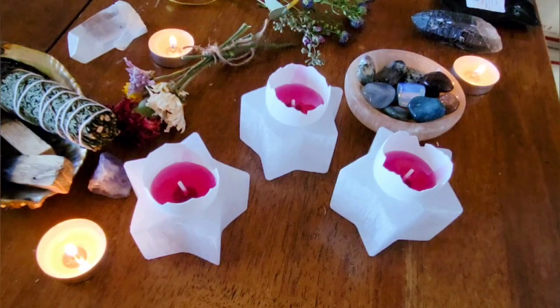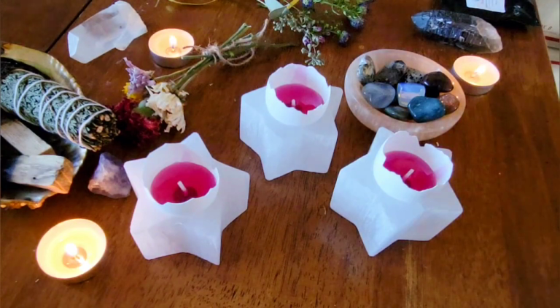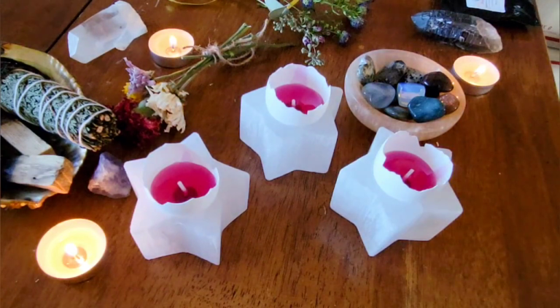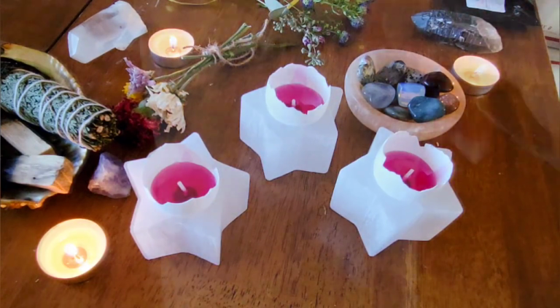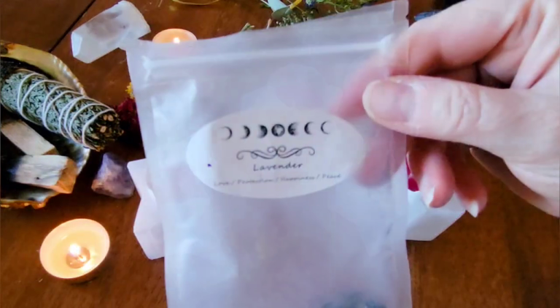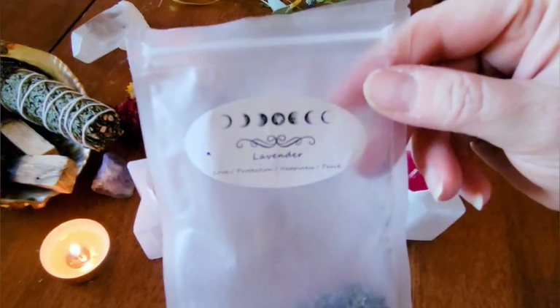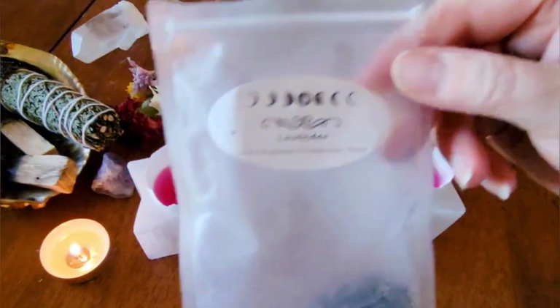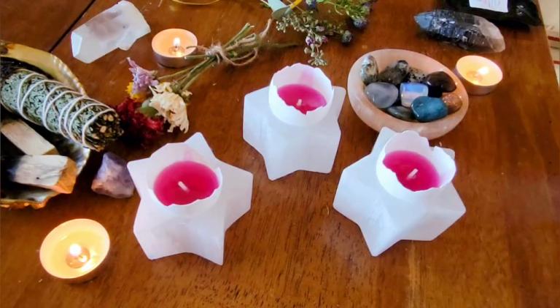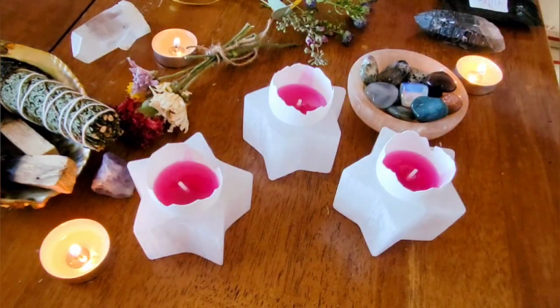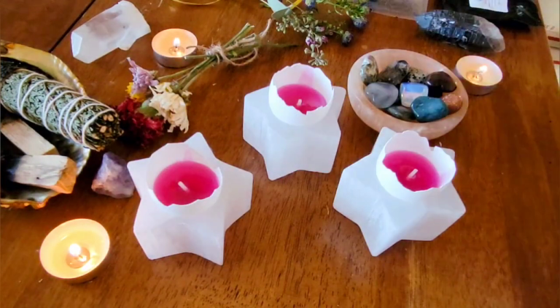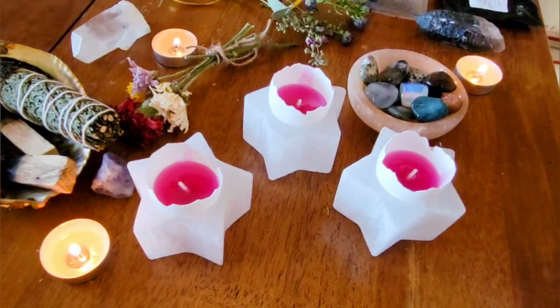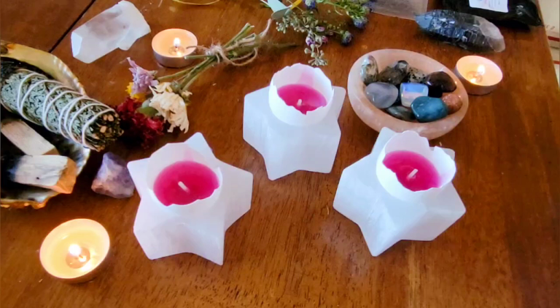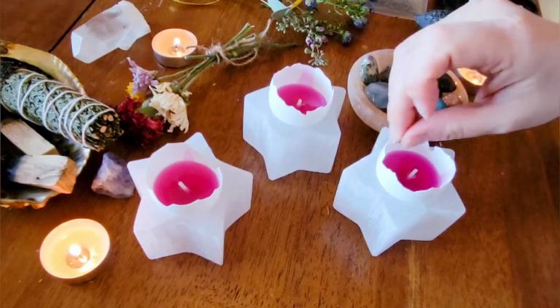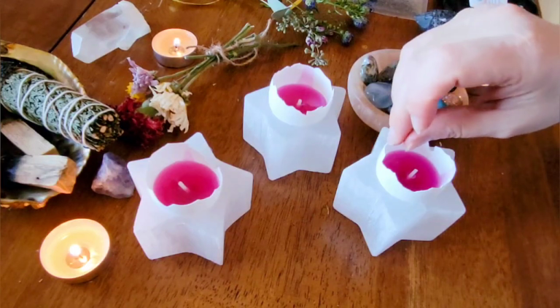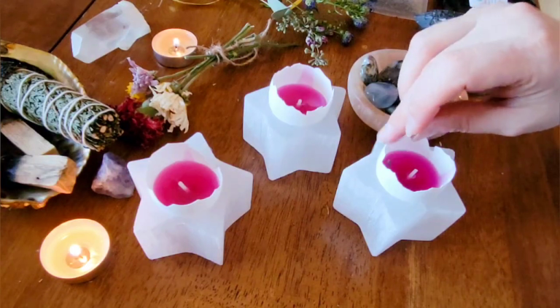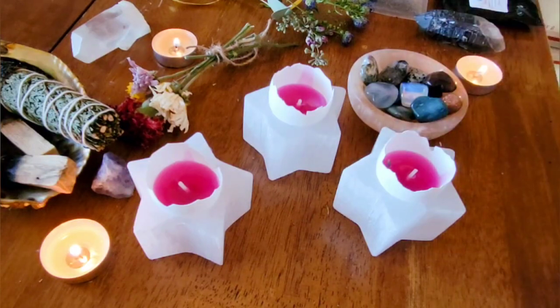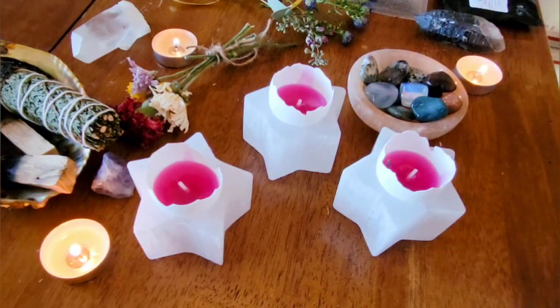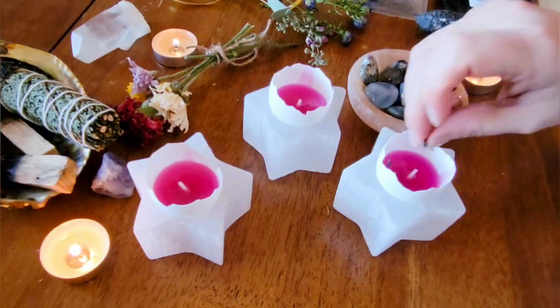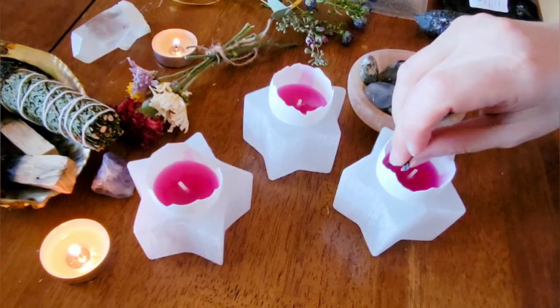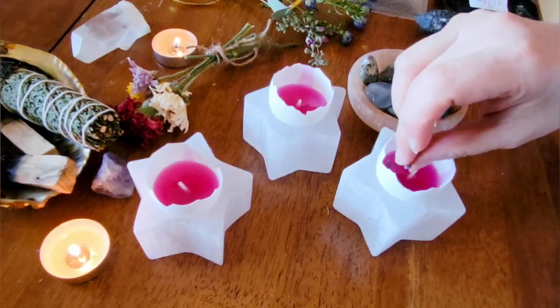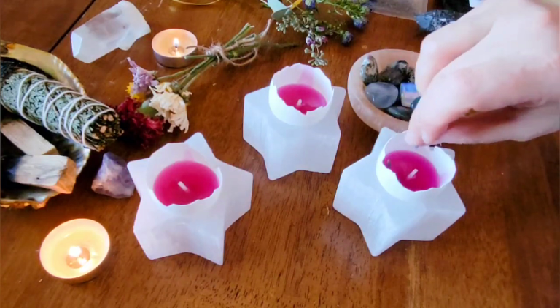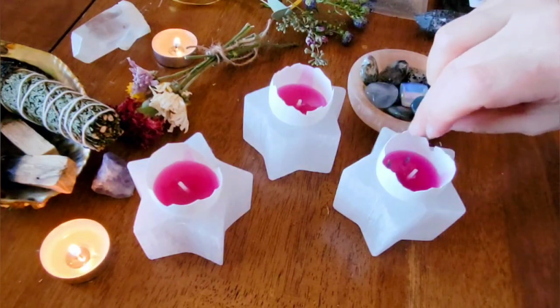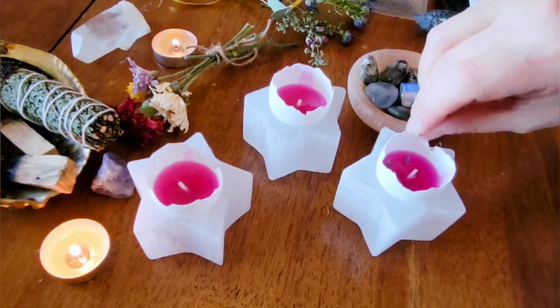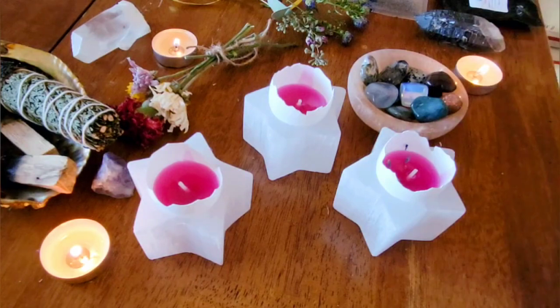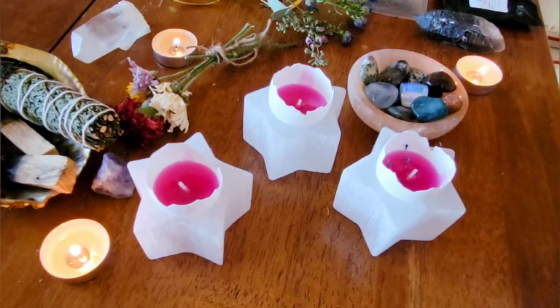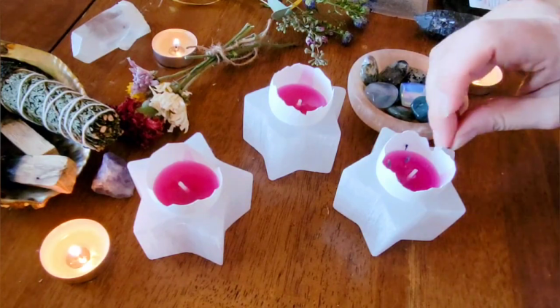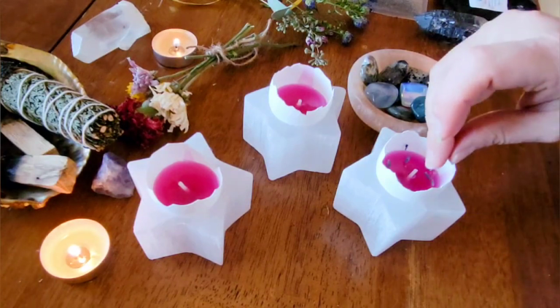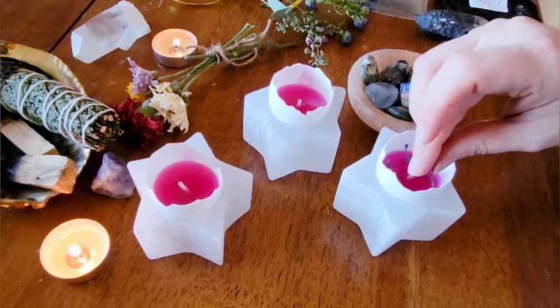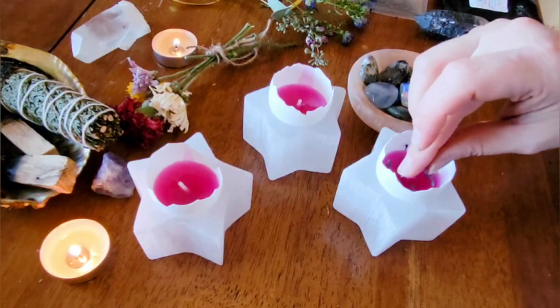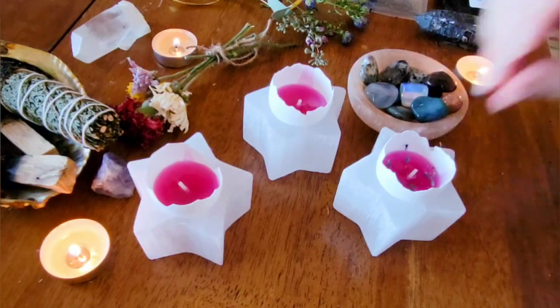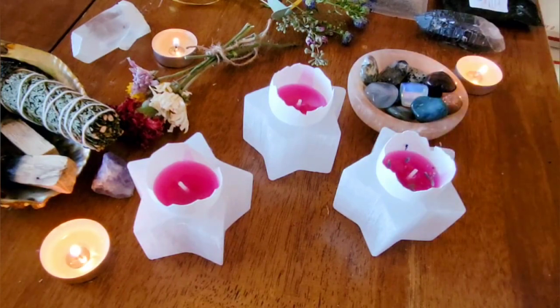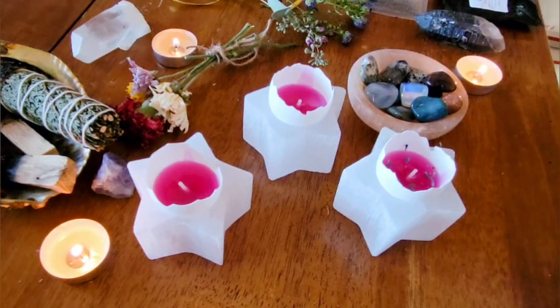Let your candles cool for a bit and then you can add herbs to them. The first candle I'm using lavender. Lavender is great for purification, for tranquility, and it is associated with Ostara.